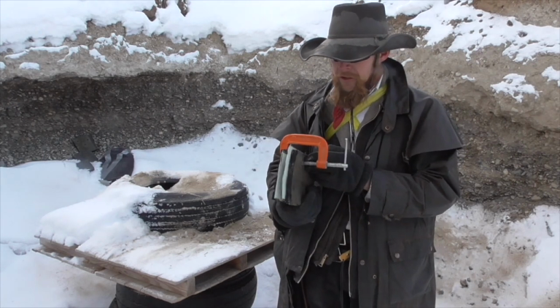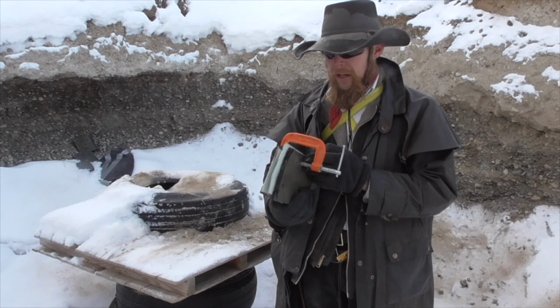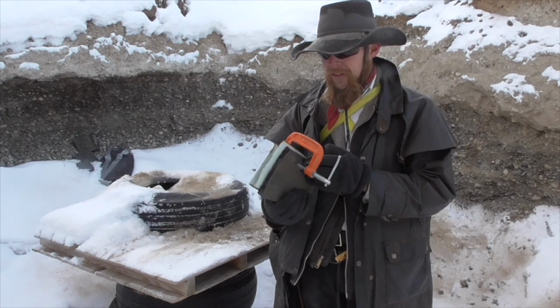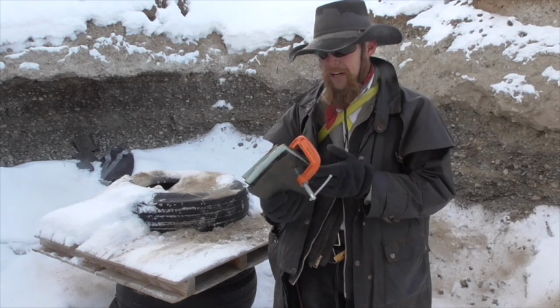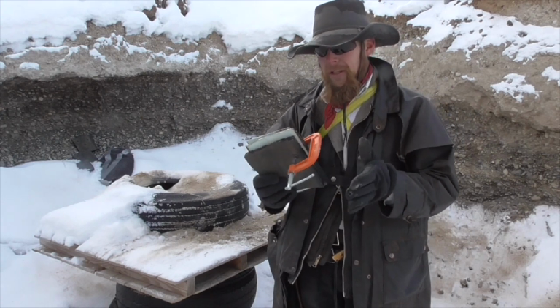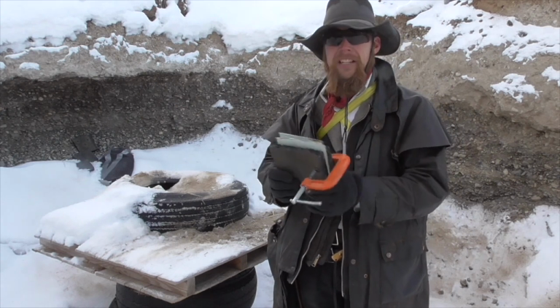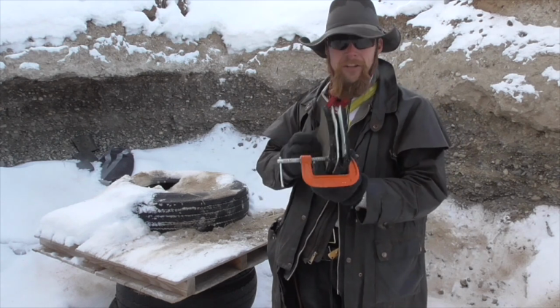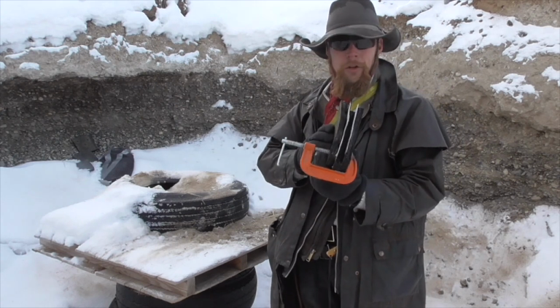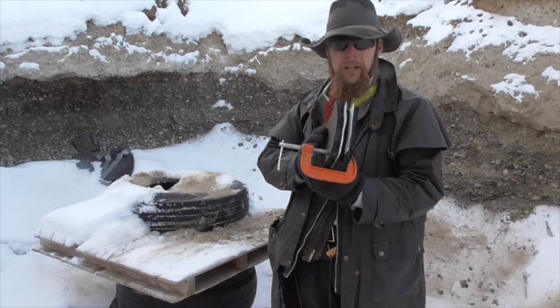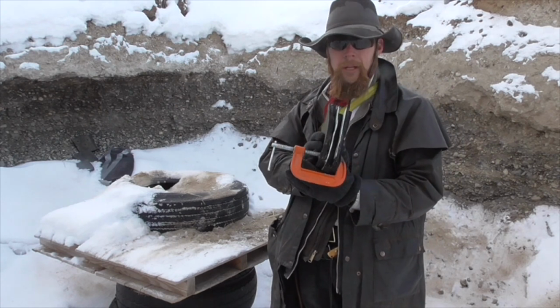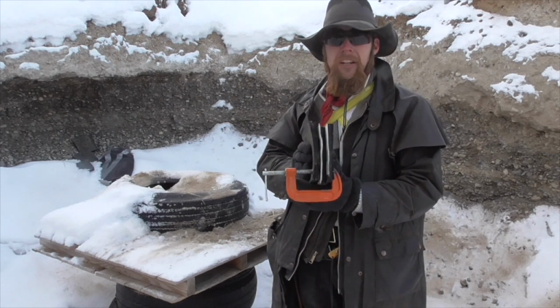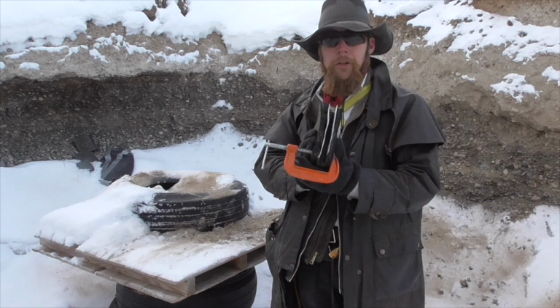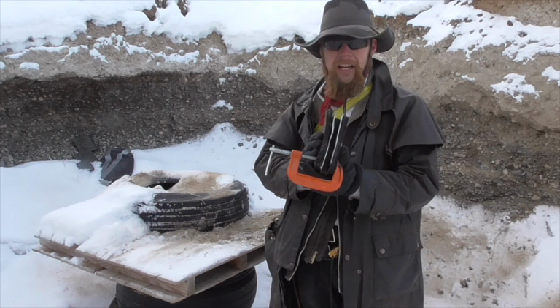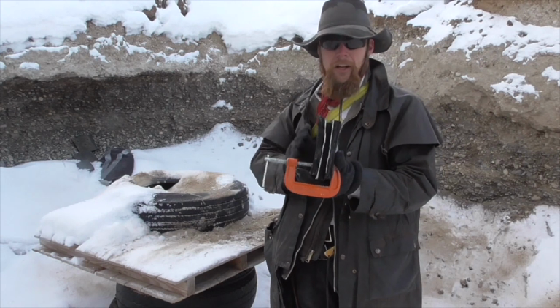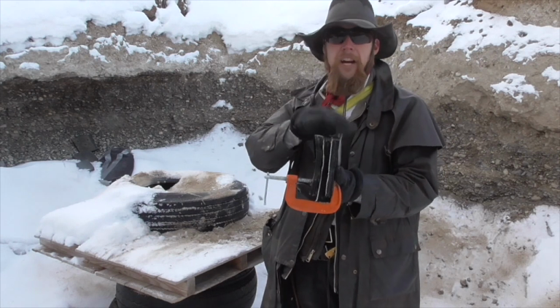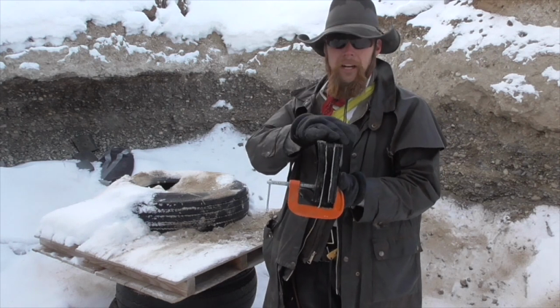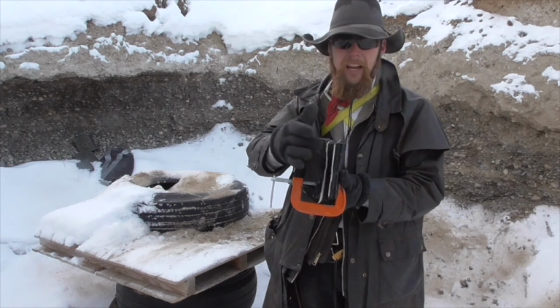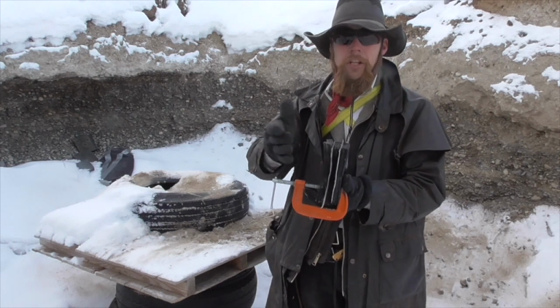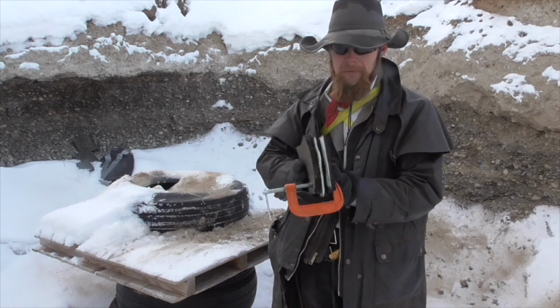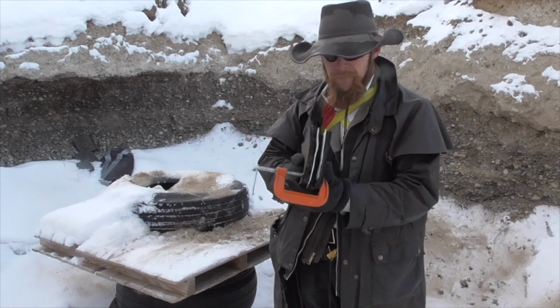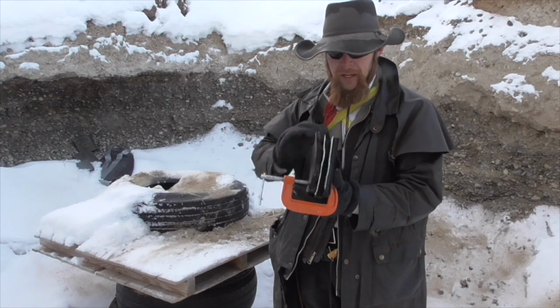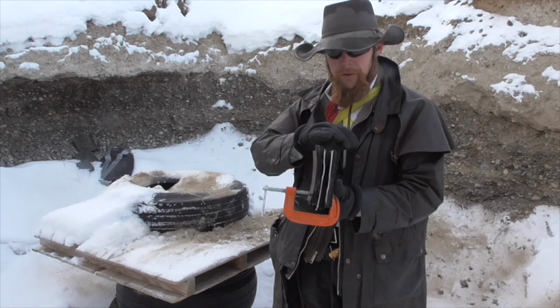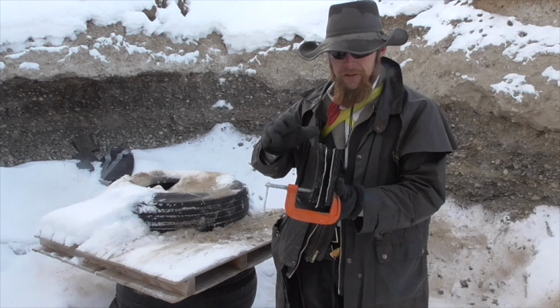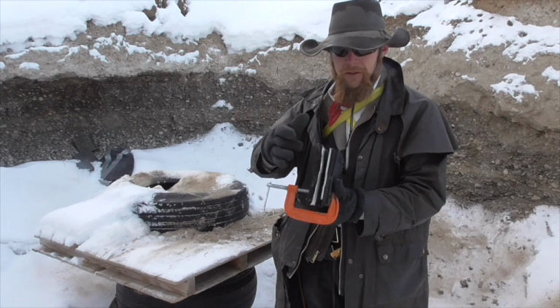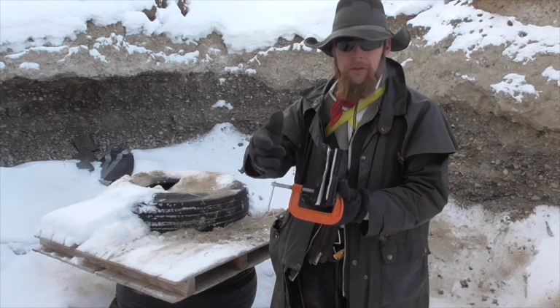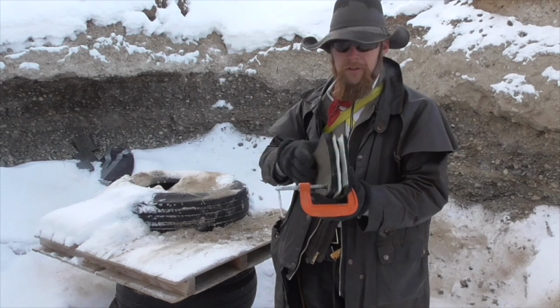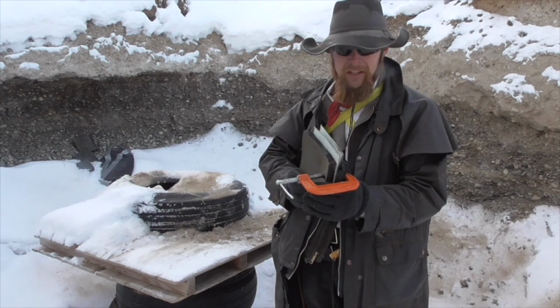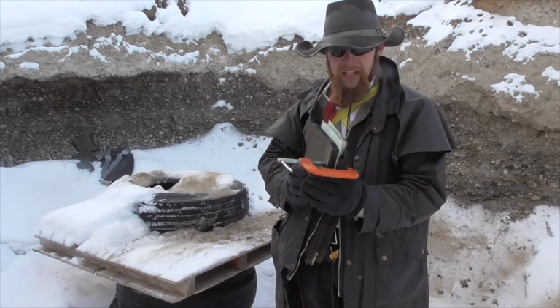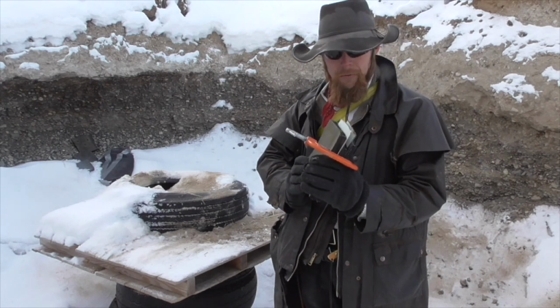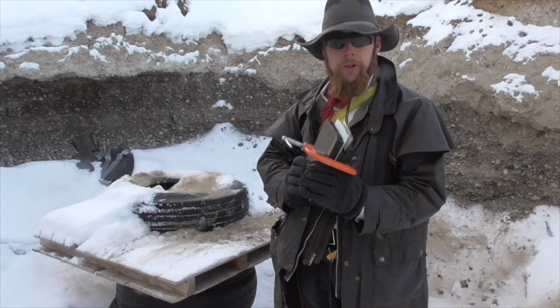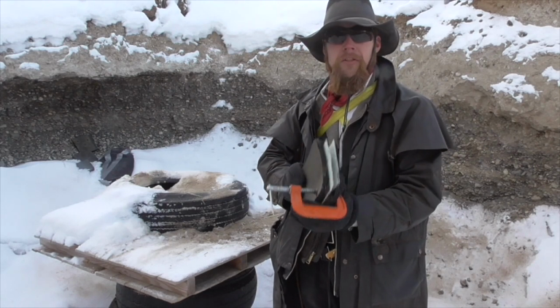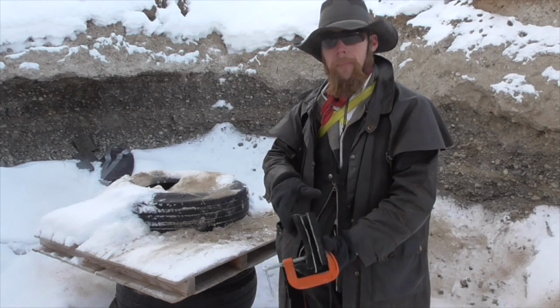So I thought the natural next test would be alternating layers of tire tread and sheet steel. I've got three layers of tire tread, two layers of steel, and we'll shoot it and see what happens.